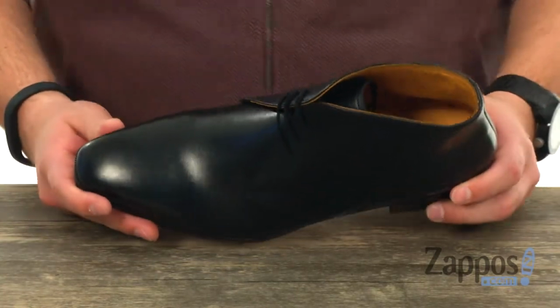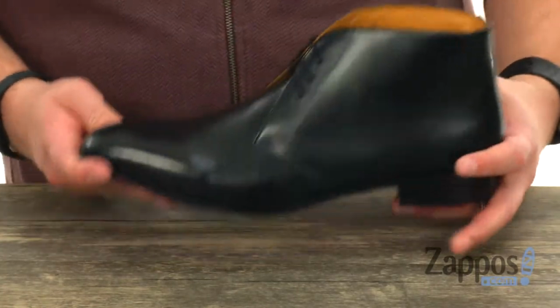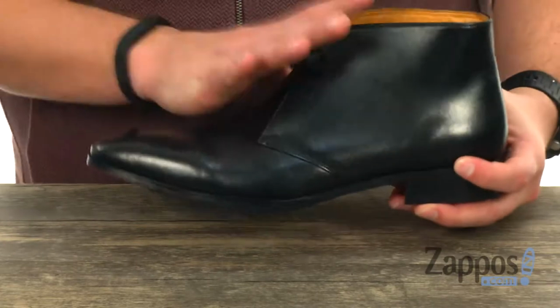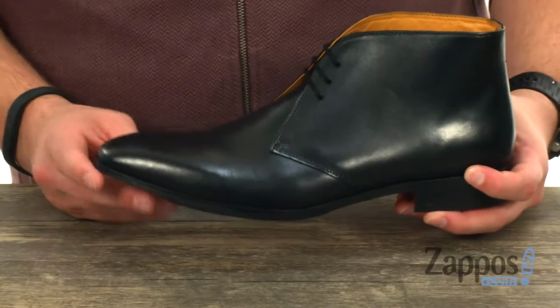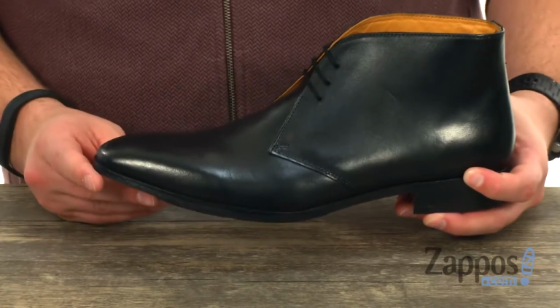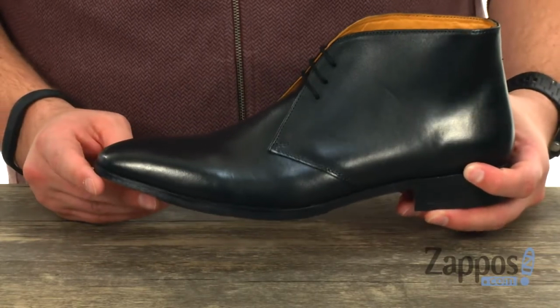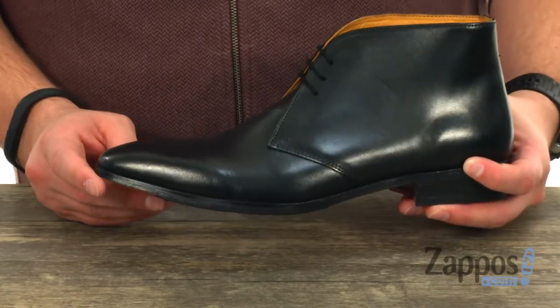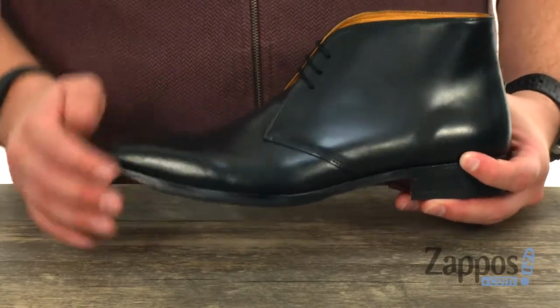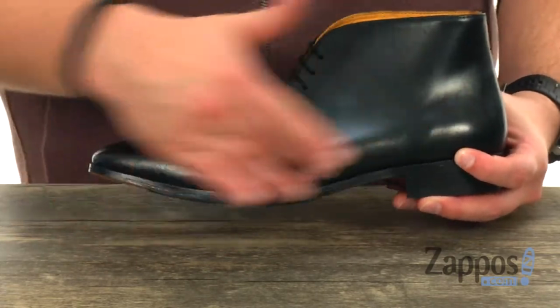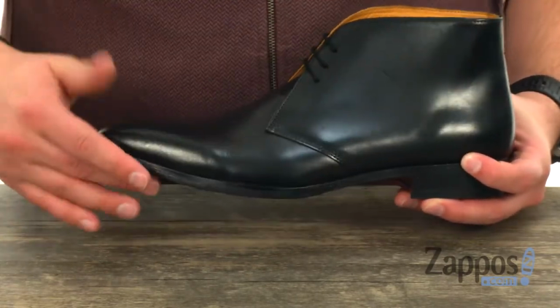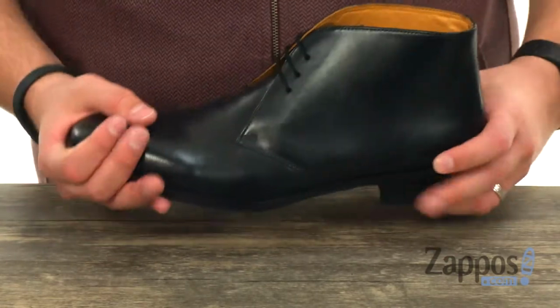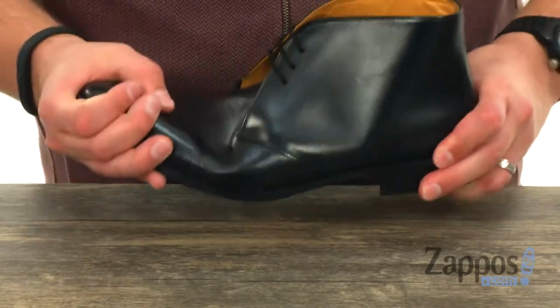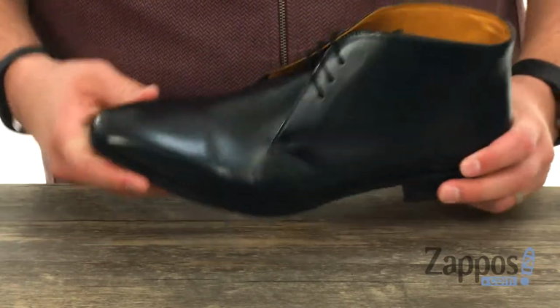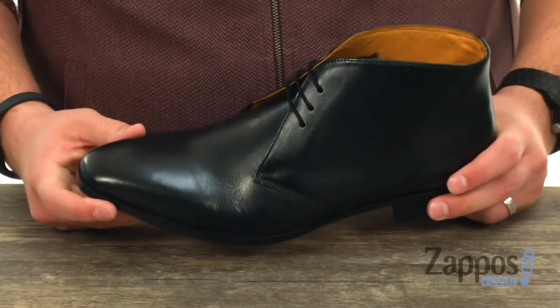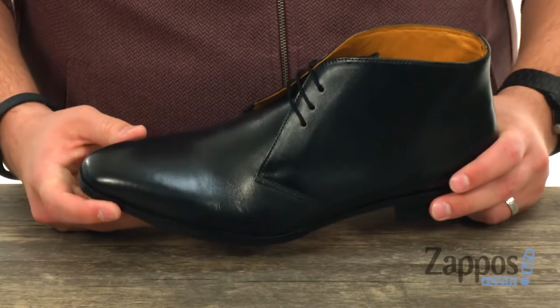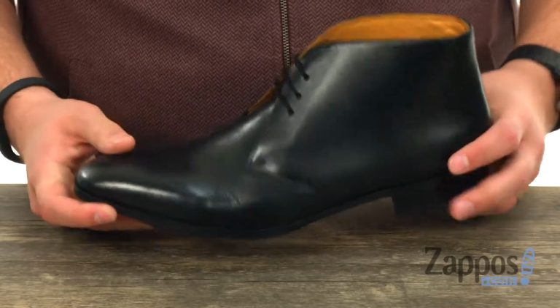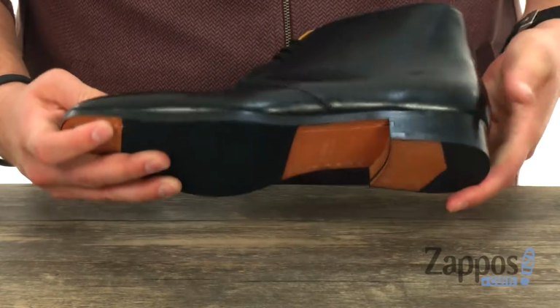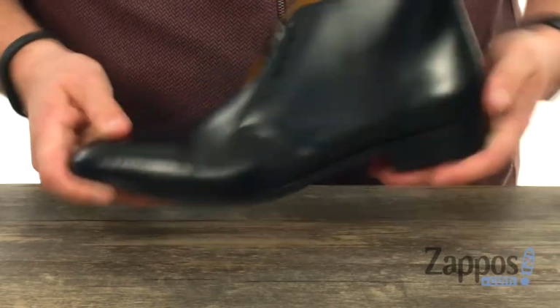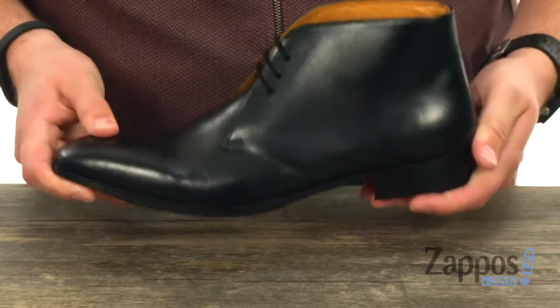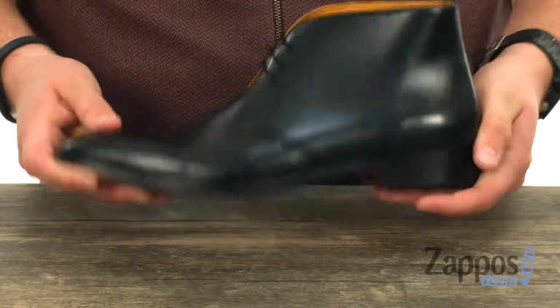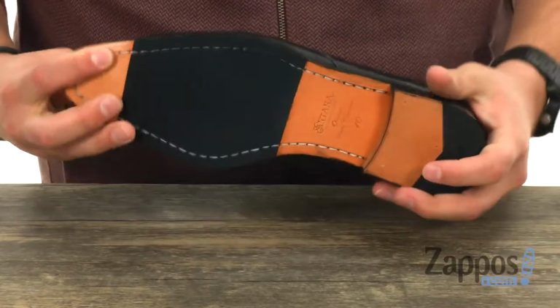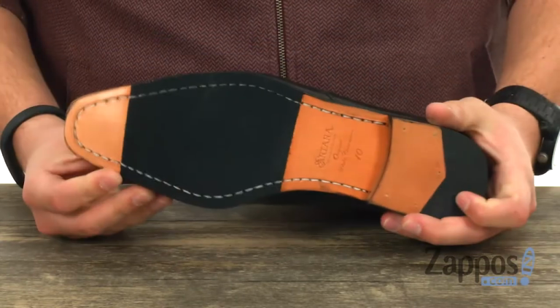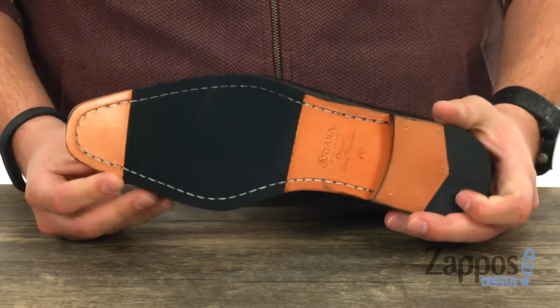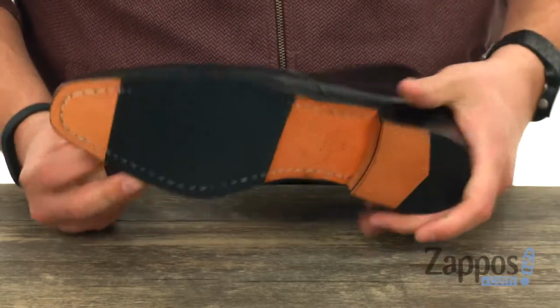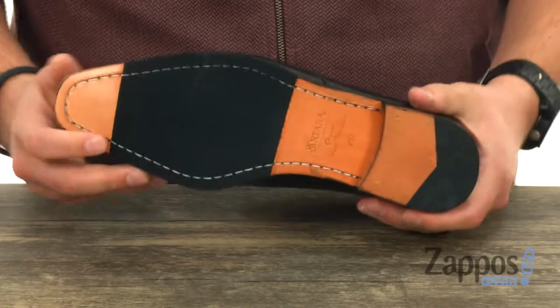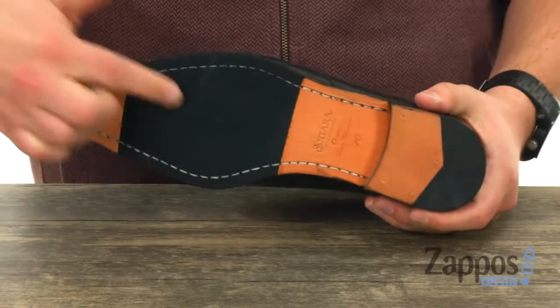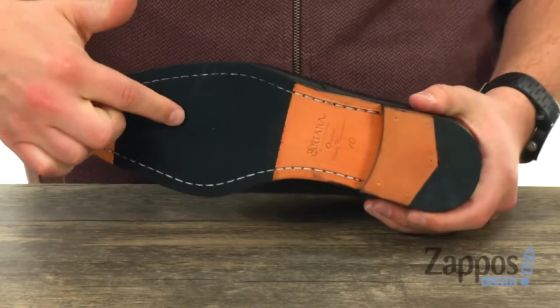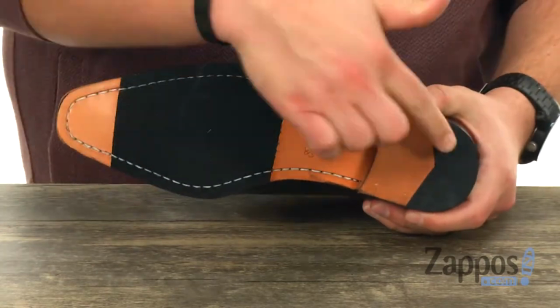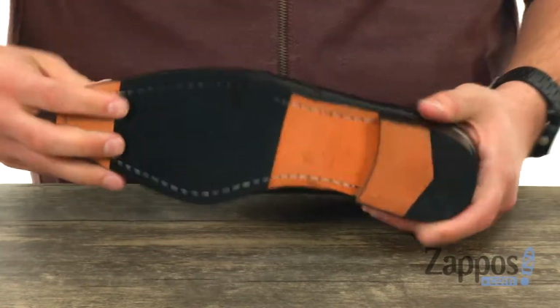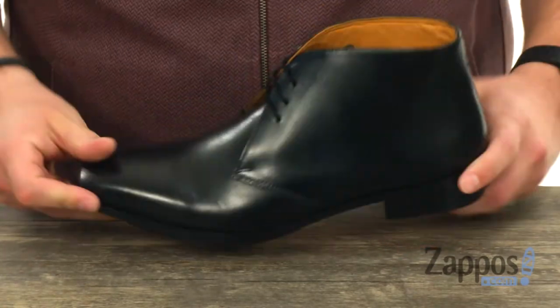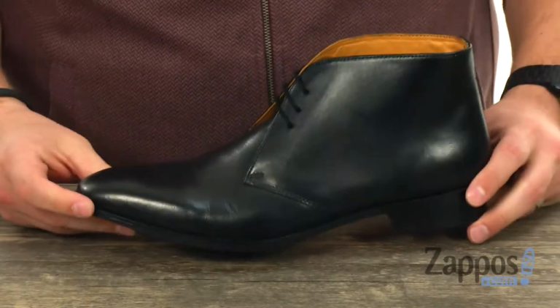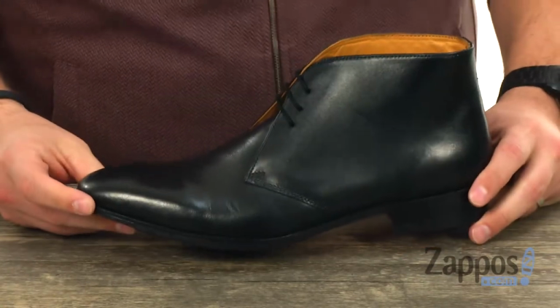To keep everything breathing and feeling great once you get them on. On the inside it's got that really solid welt construction around the bottom for plenty of flexibility, with a reinforced stacked heel in the back and a sturdy outsole. It's got some rubber in the front and the back there for added shock absorption.